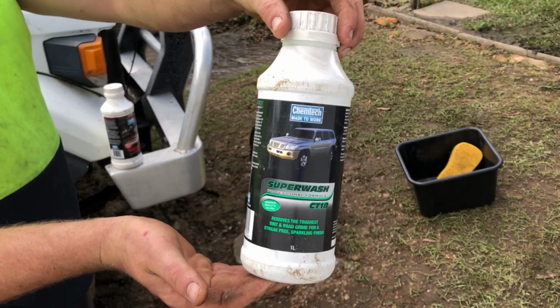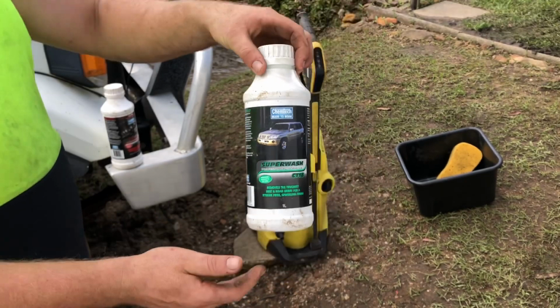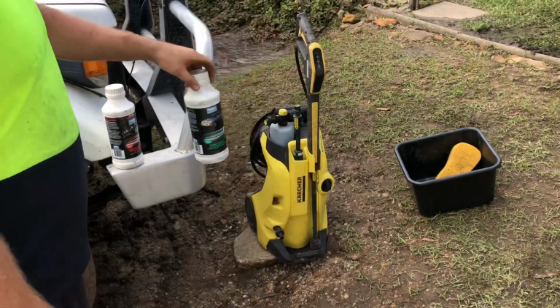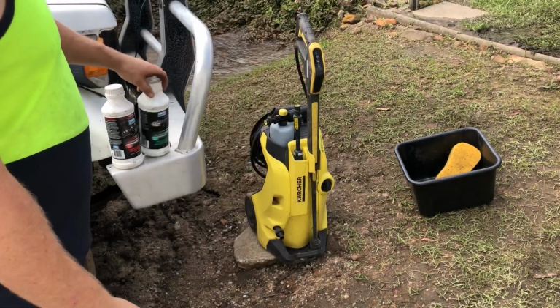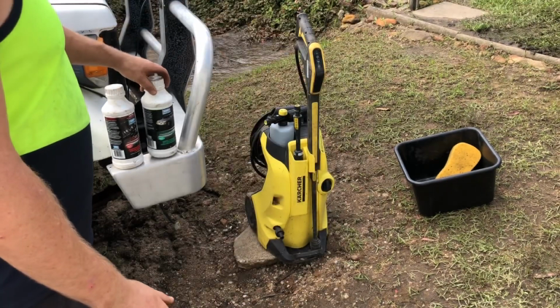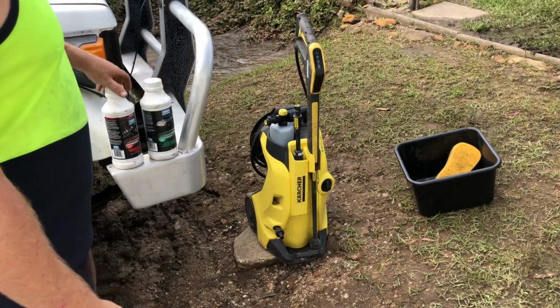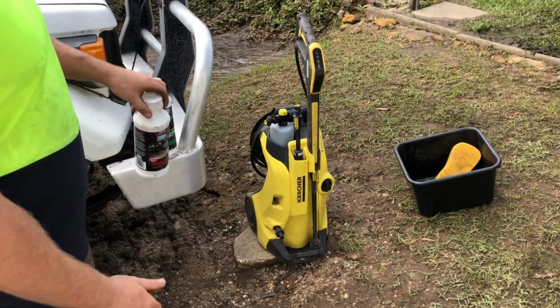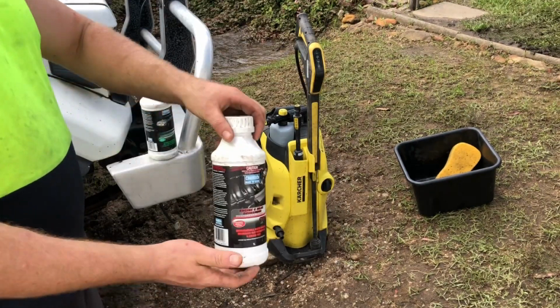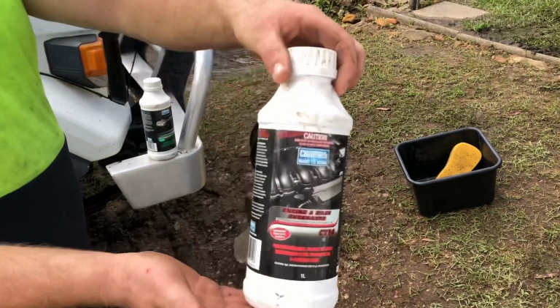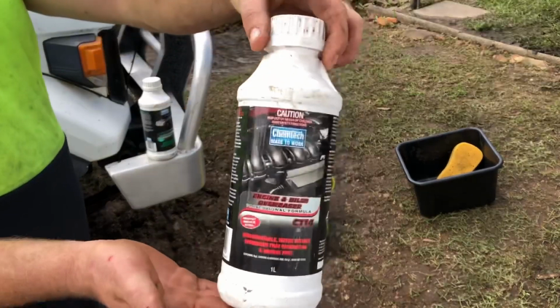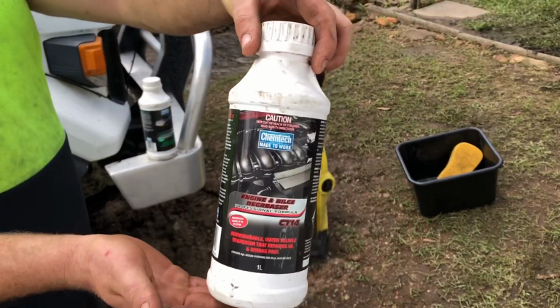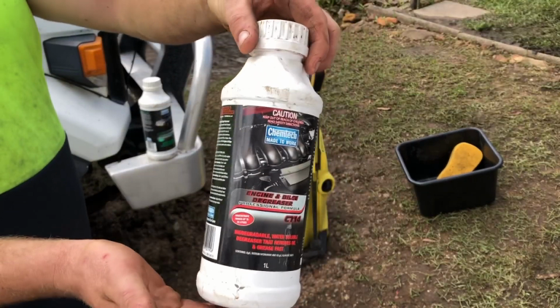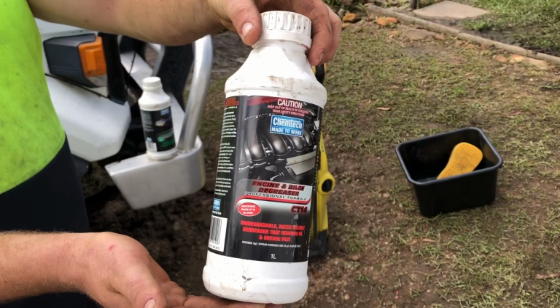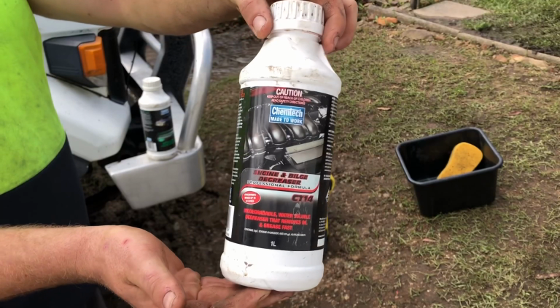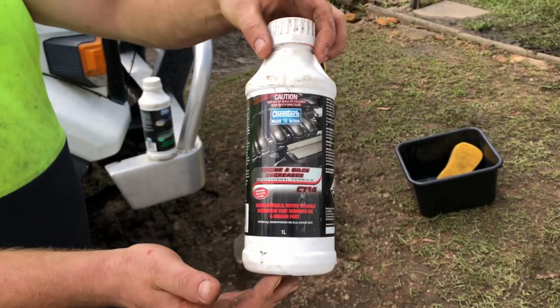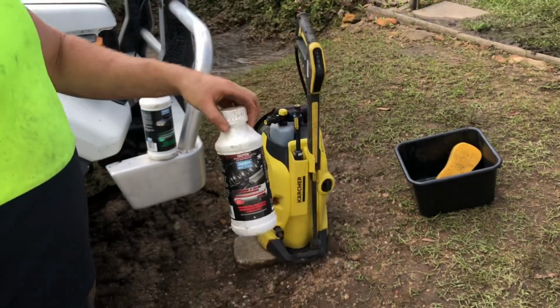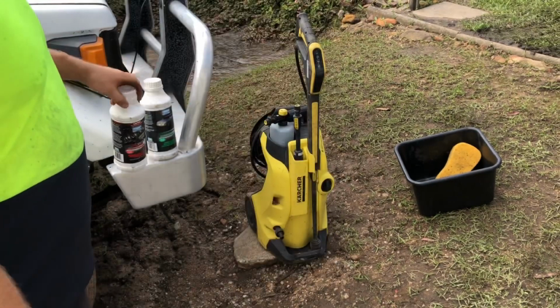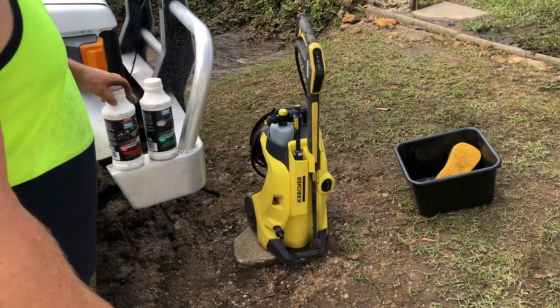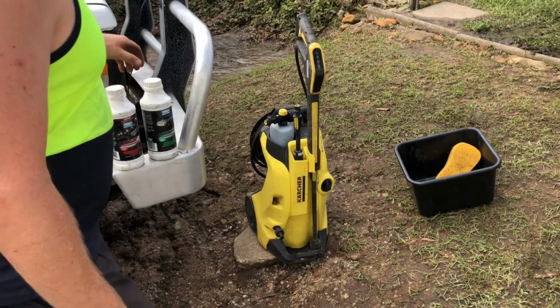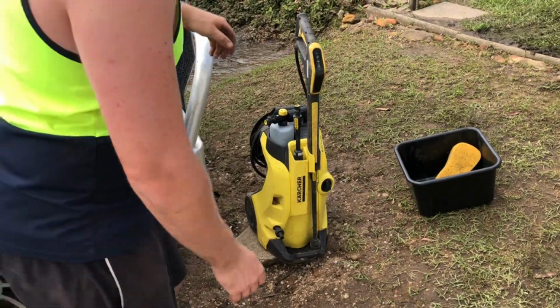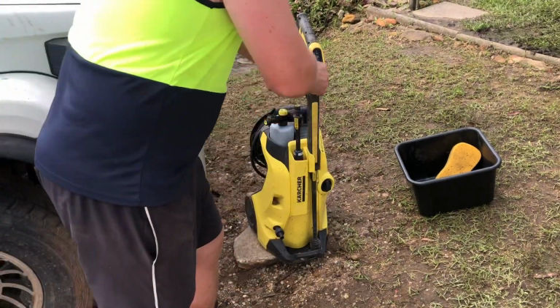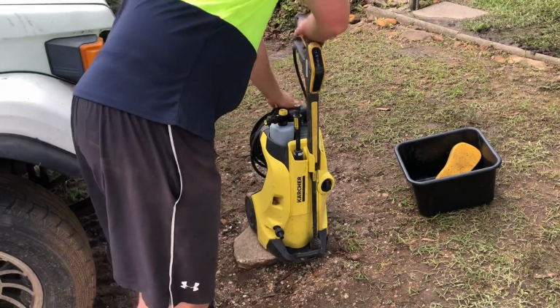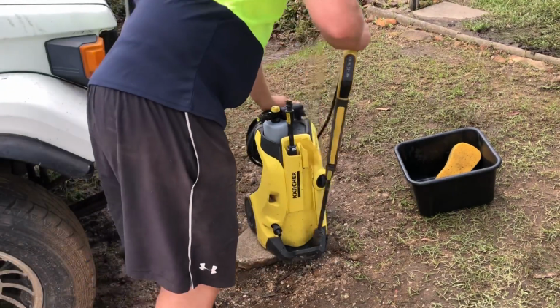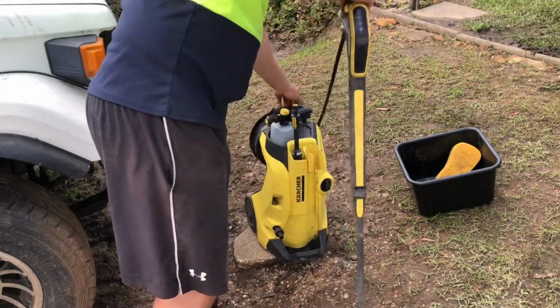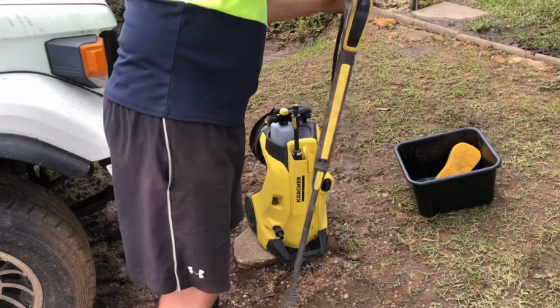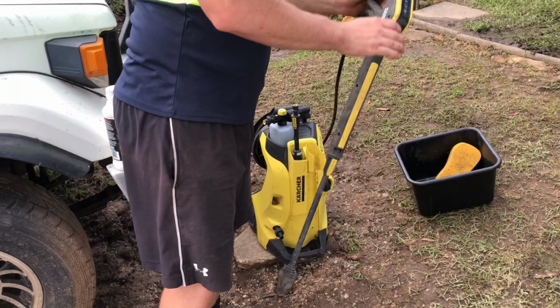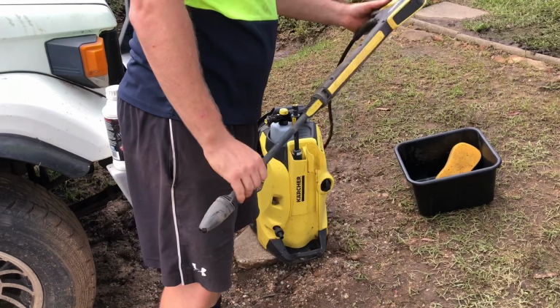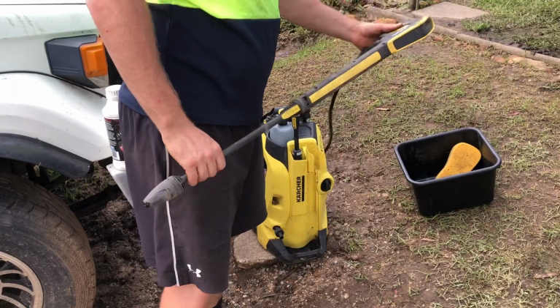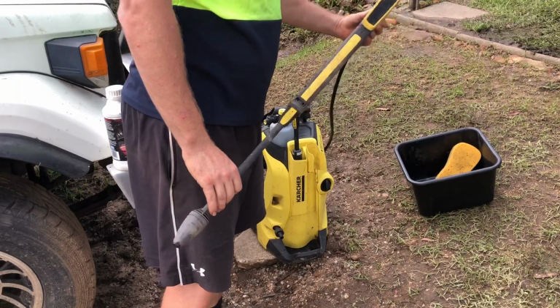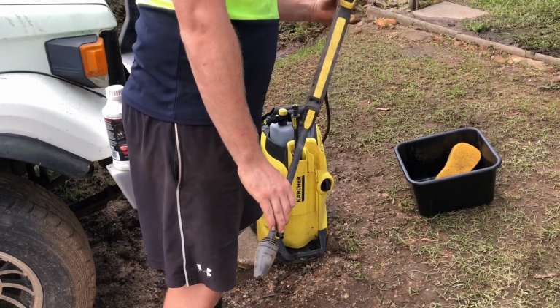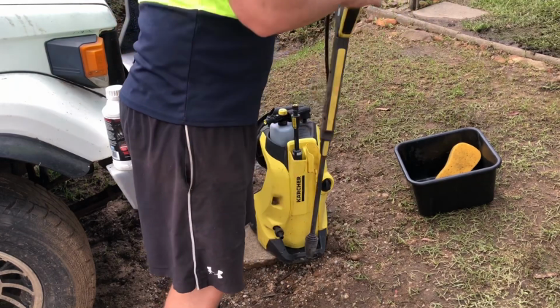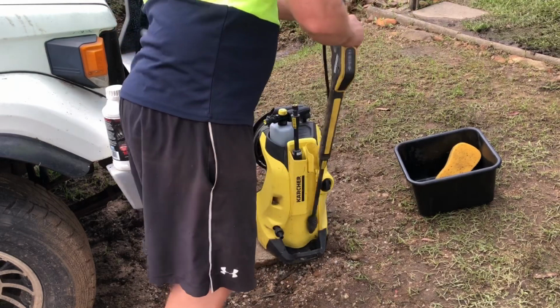The products I'm using are Superwash CT18, Engine and Bilge Degreaser CT14, and this Kasha K4 pressure washer with accessories — these make vehicle cleaning easy, but a bucket and sponge will still get the job done.